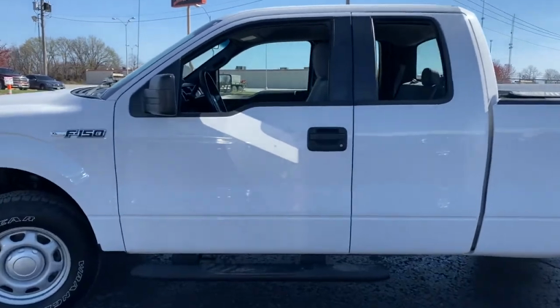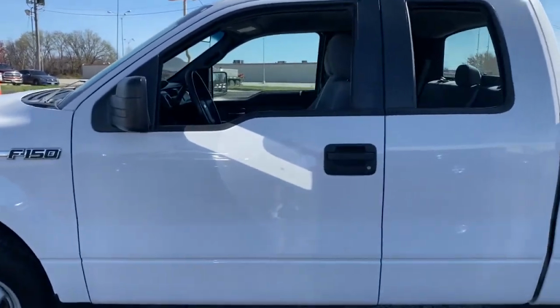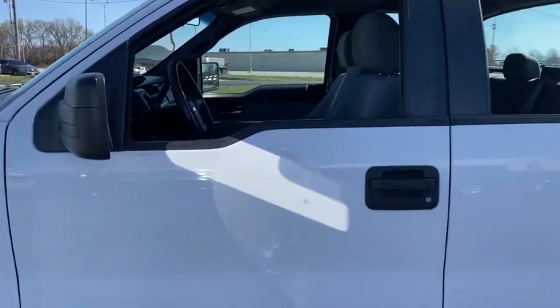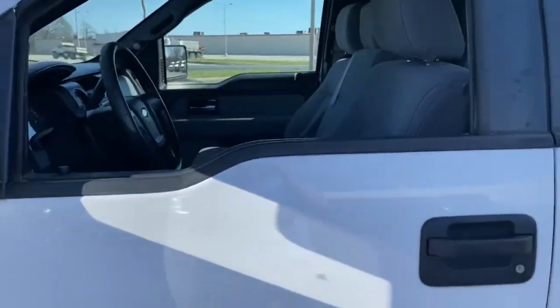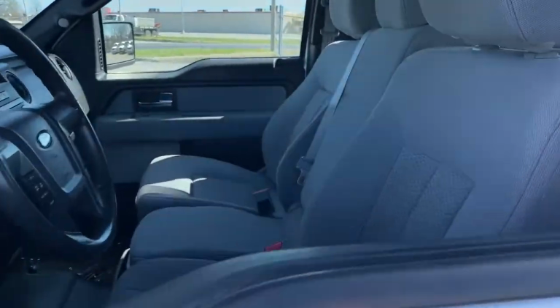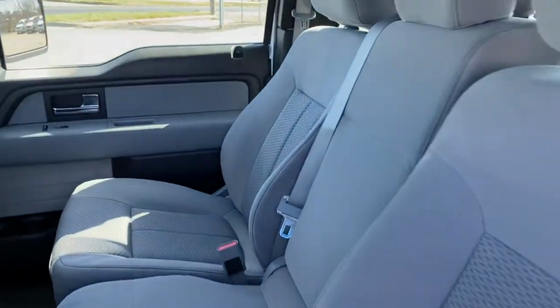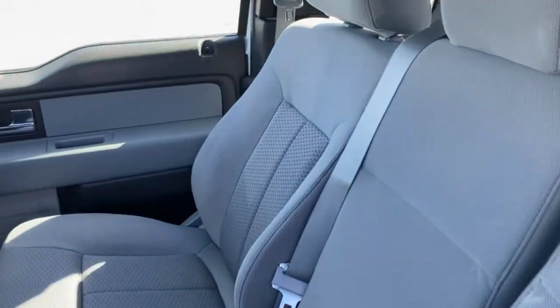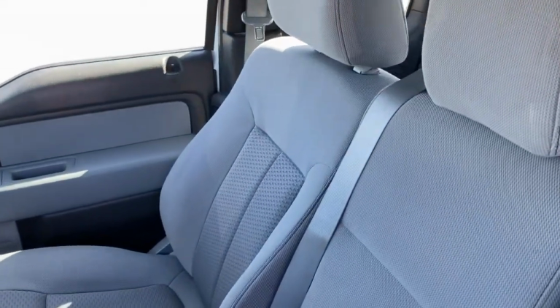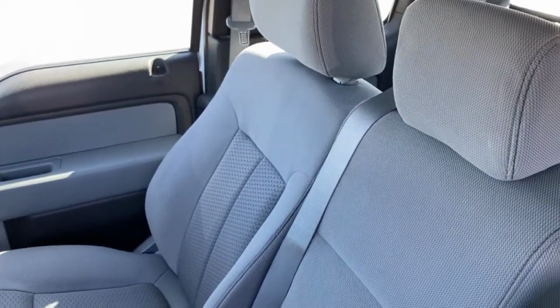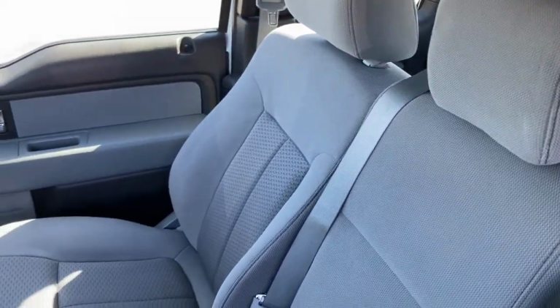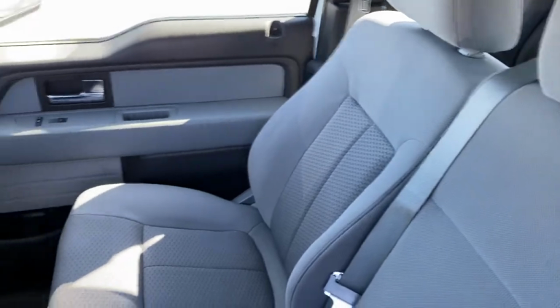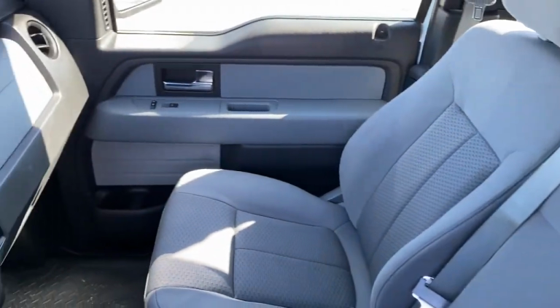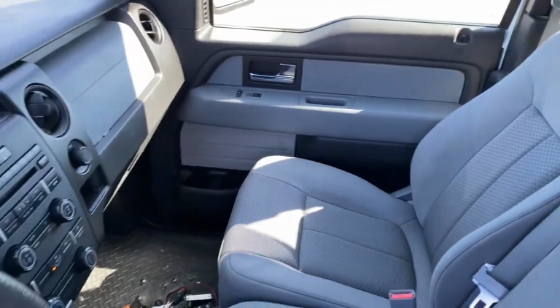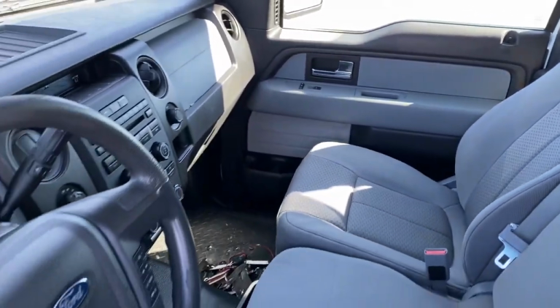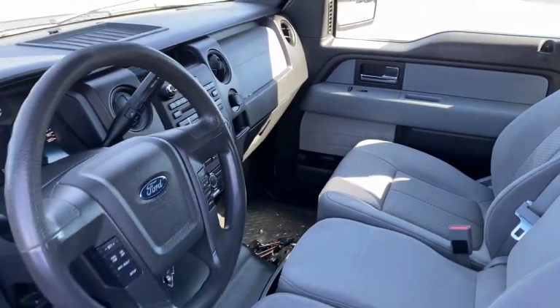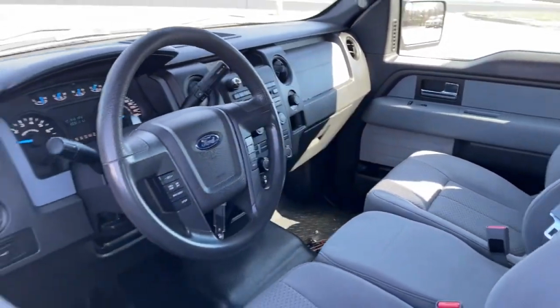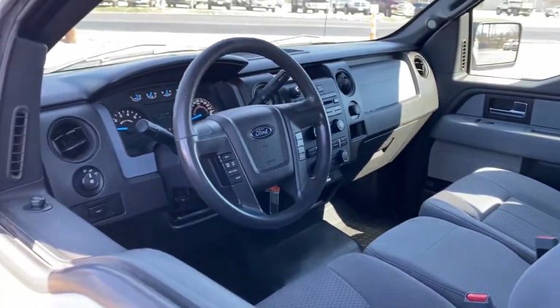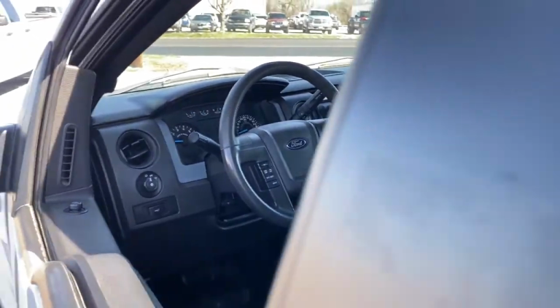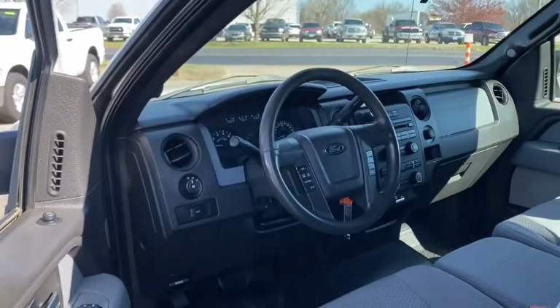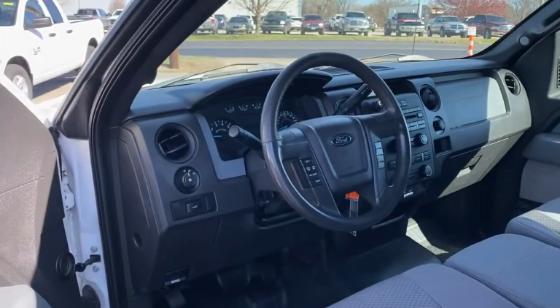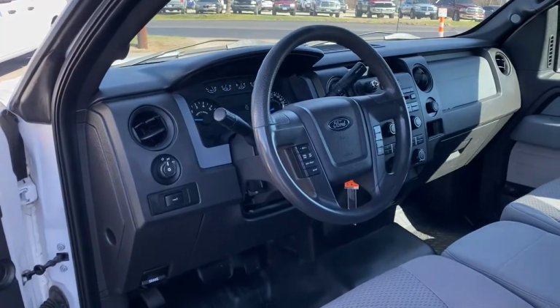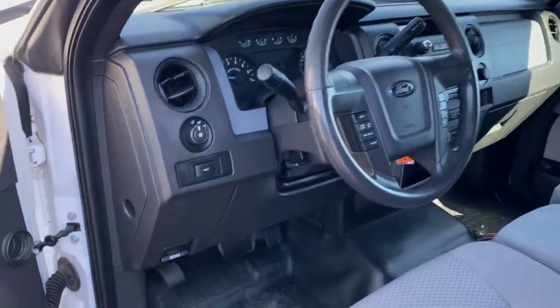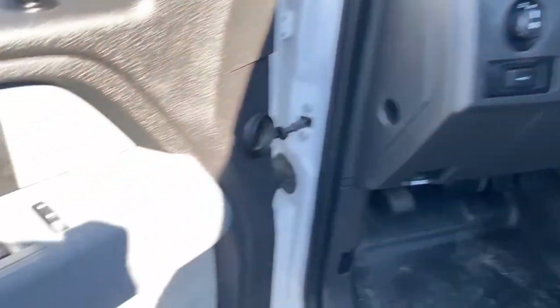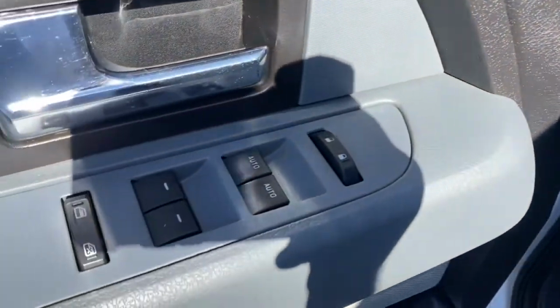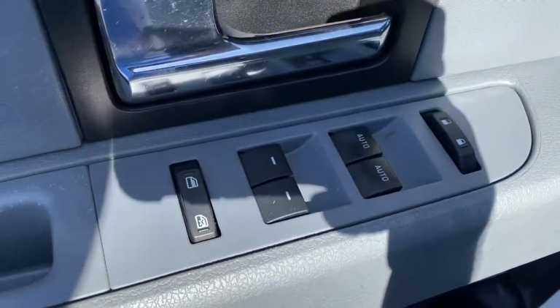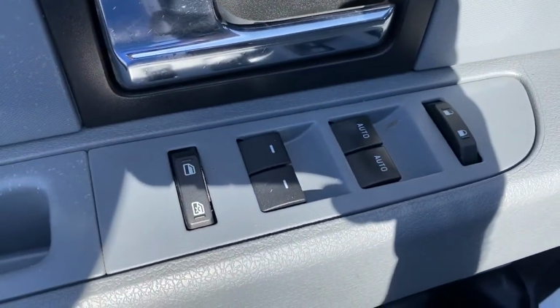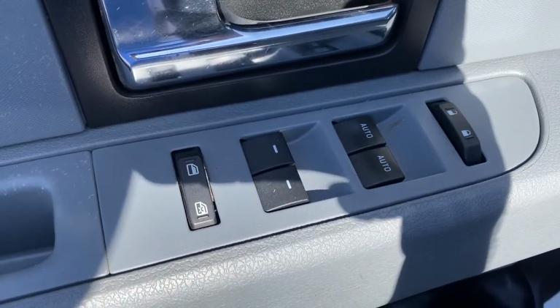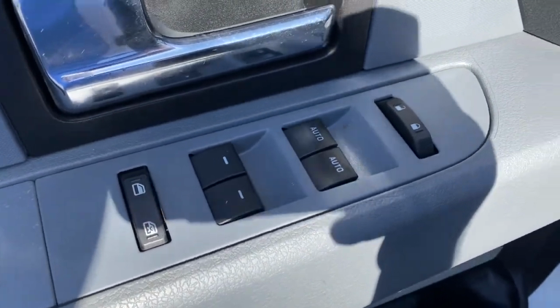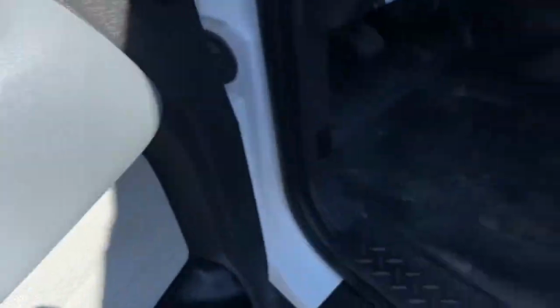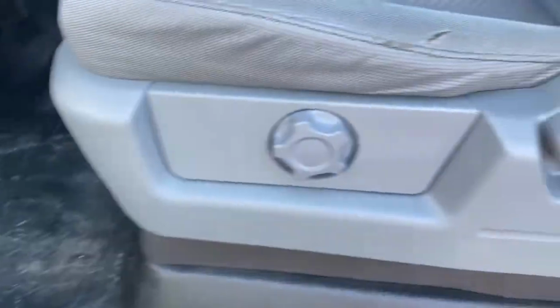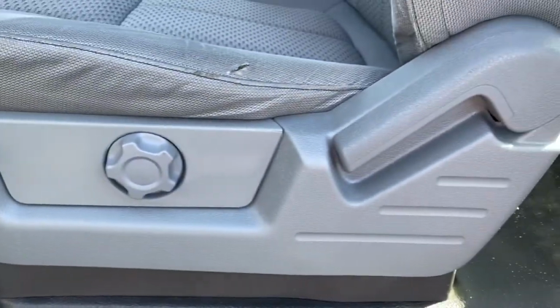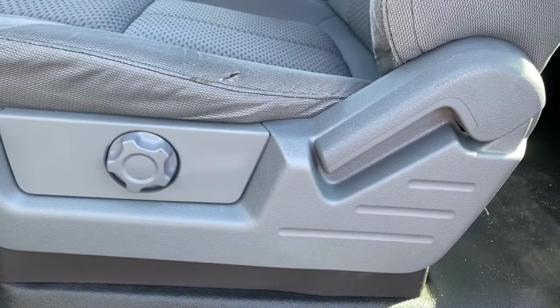Military-grade aluminum alloy and high-strength steel give this full-size pickup the advantage of being both light and strong, so much so that it delivers class-leading towing and payload capabilities. Get more out of a light-duty pickup than you ever thought possible.